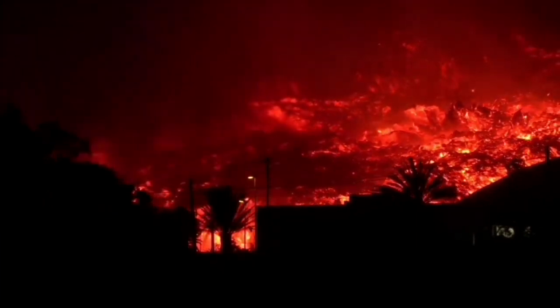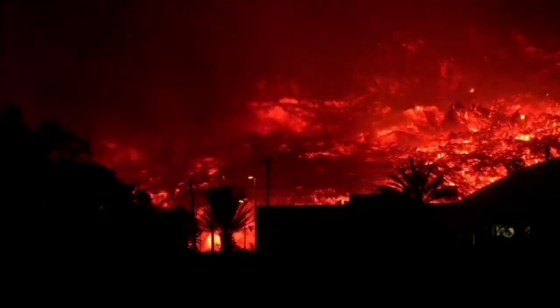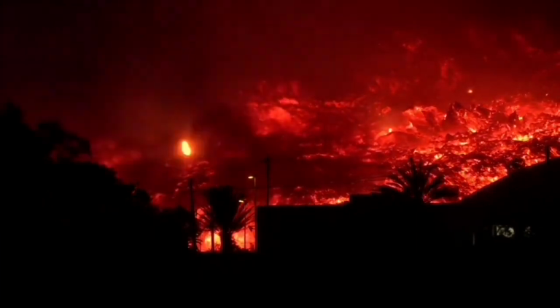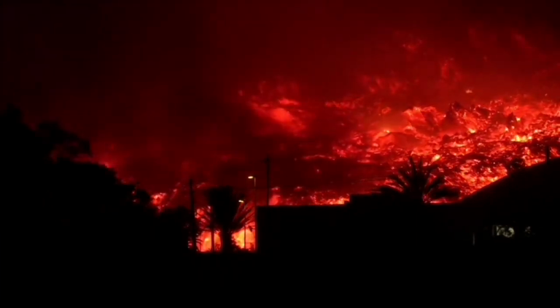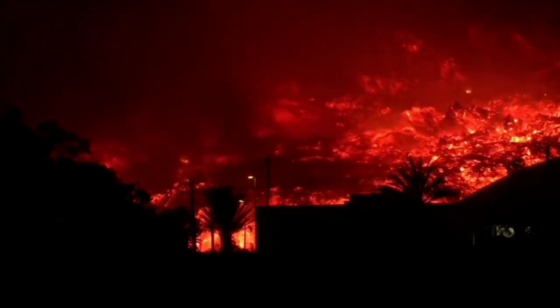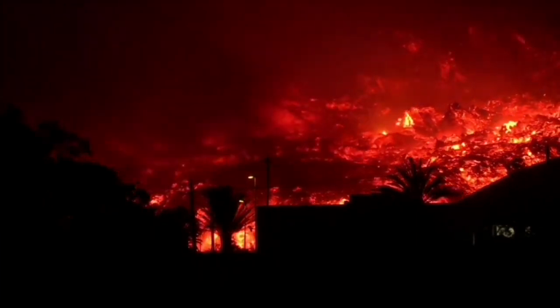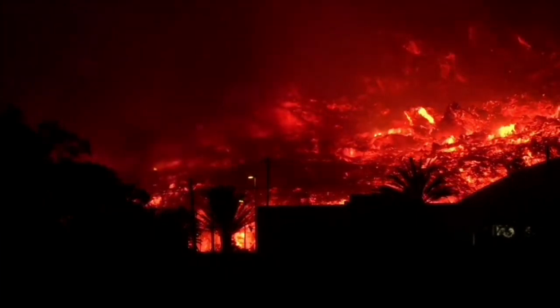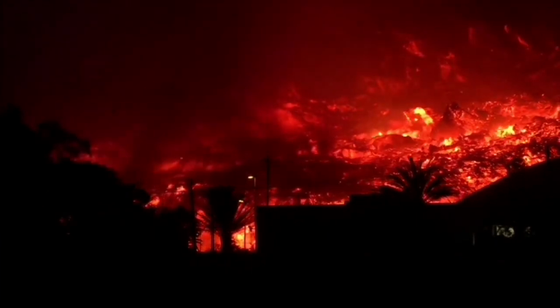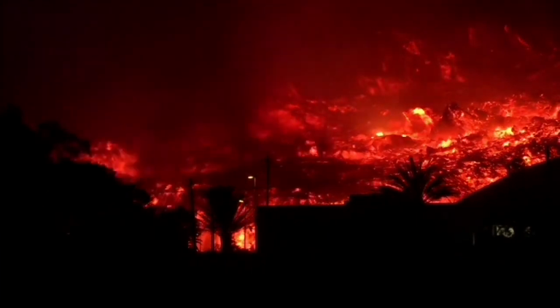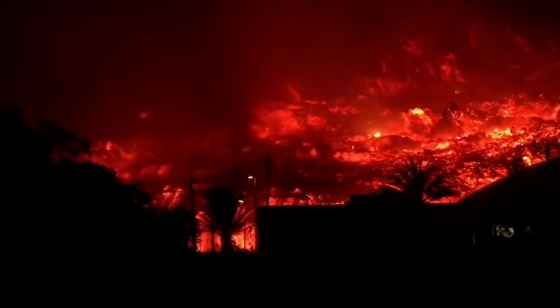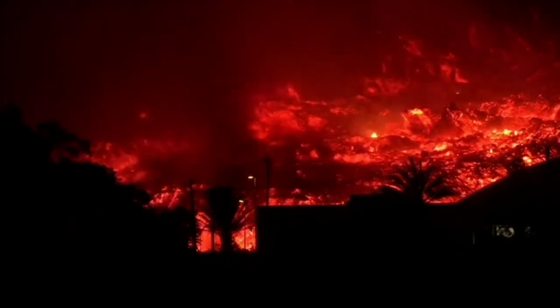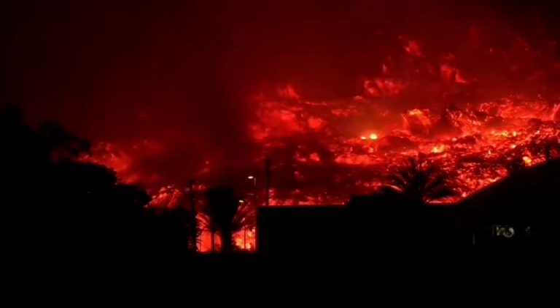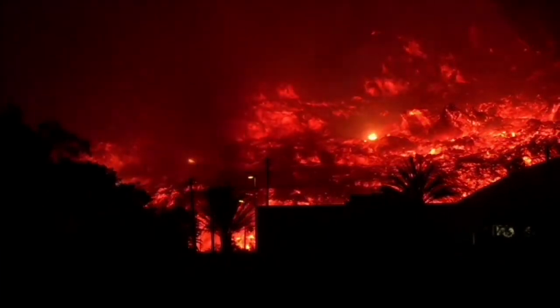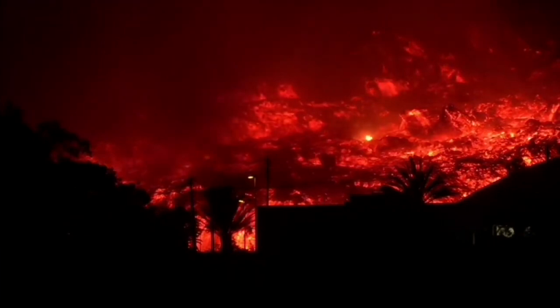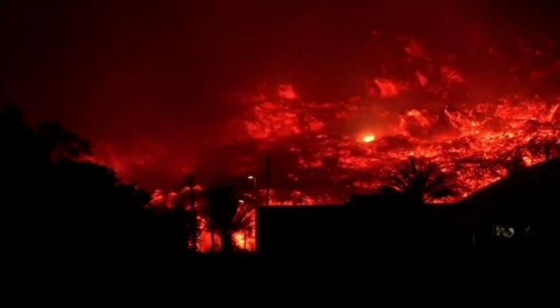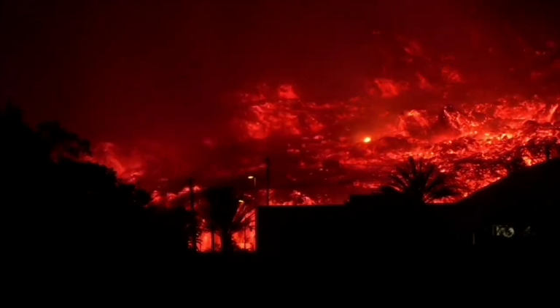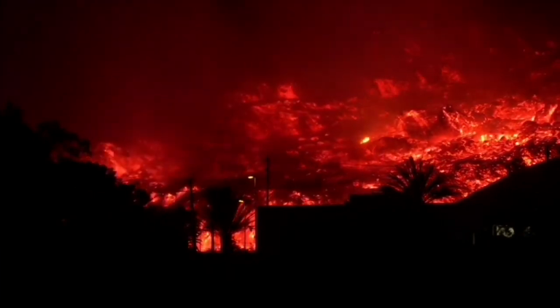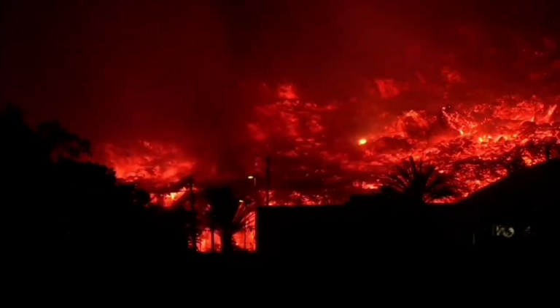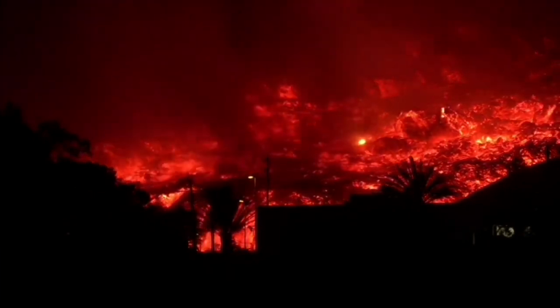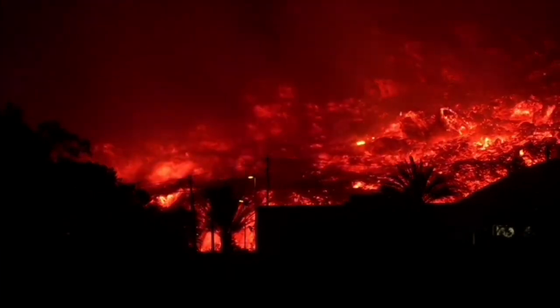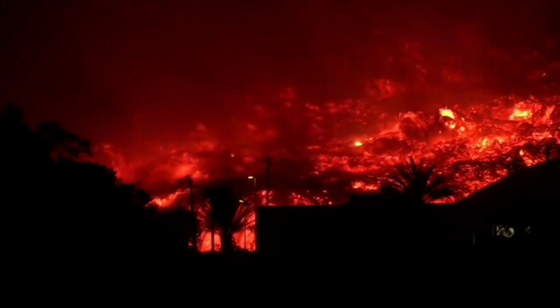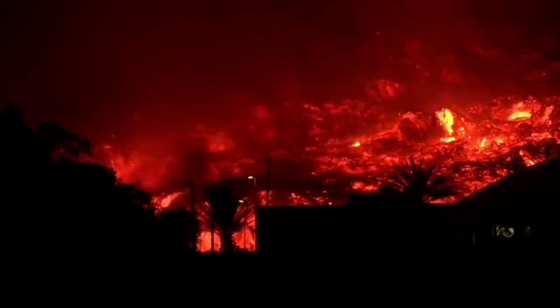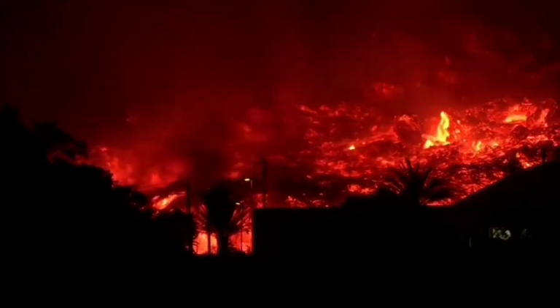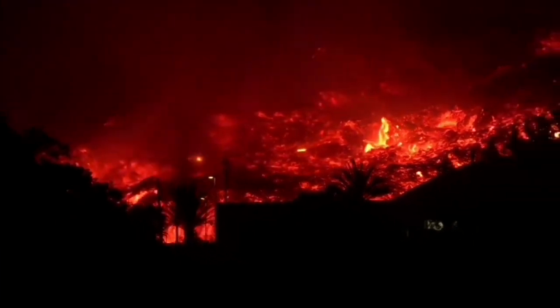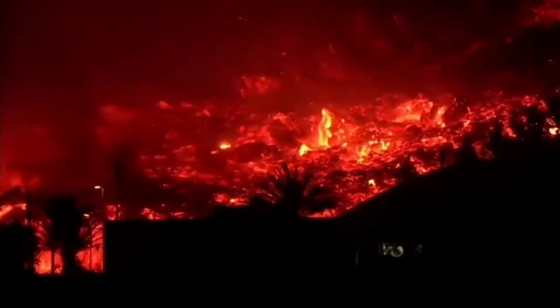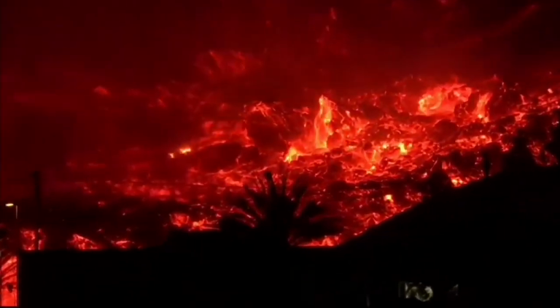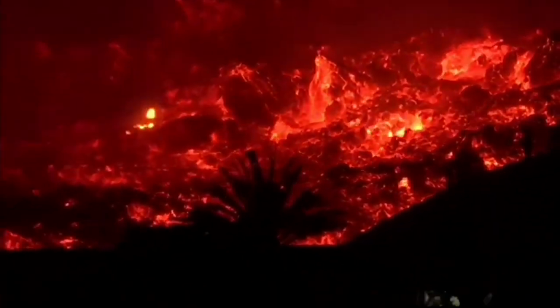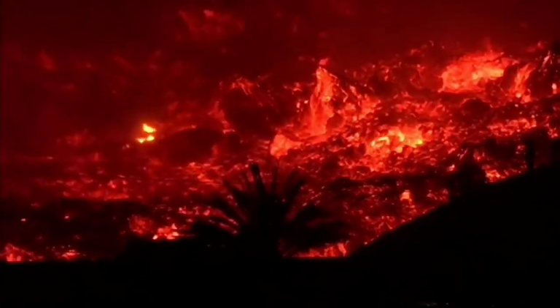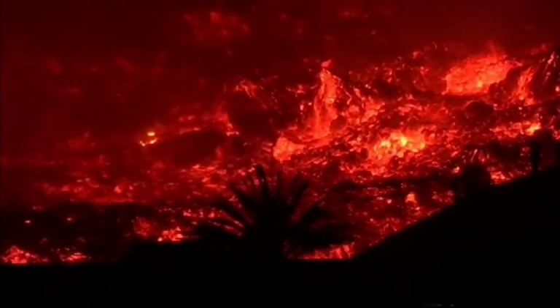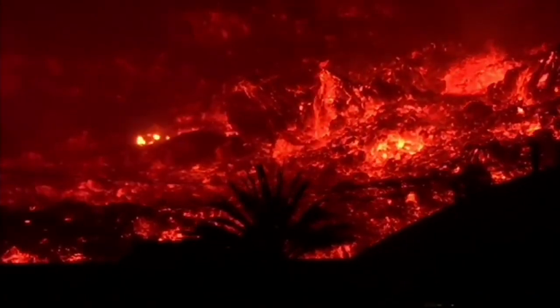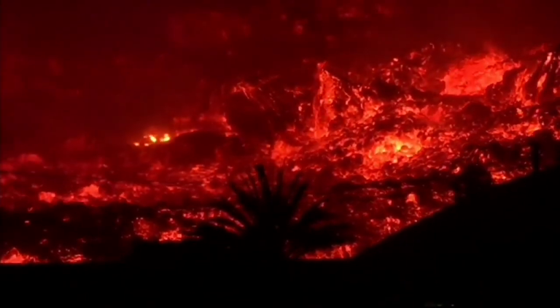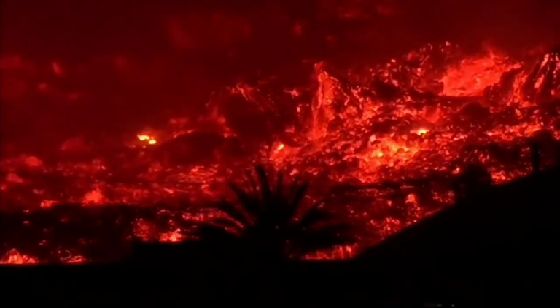You can see sudden bursts of light inside the lava. It's all the wood and other things that are burning, probably.